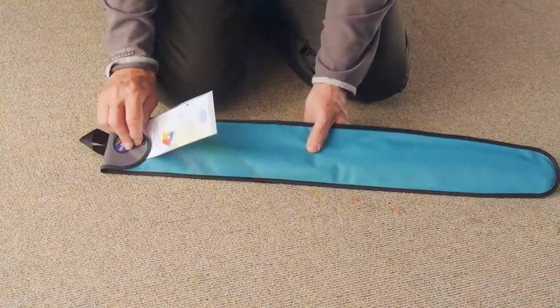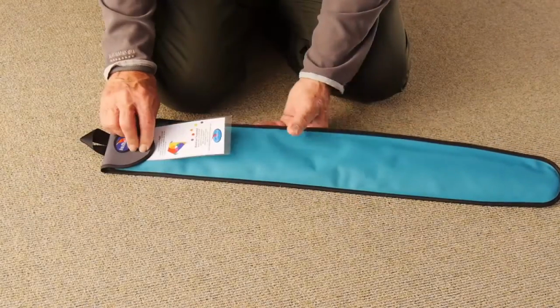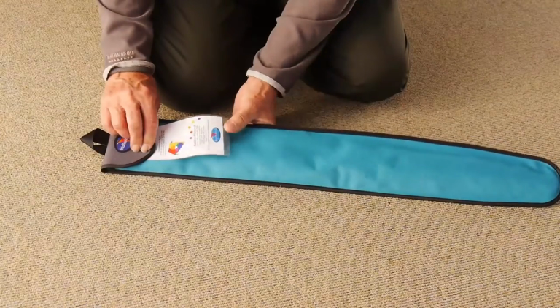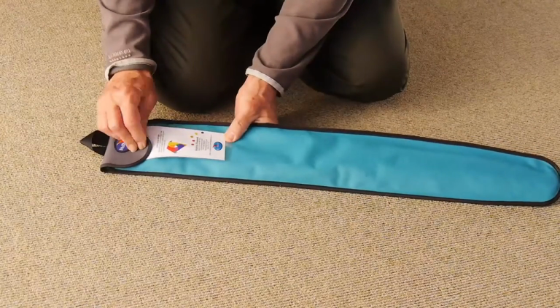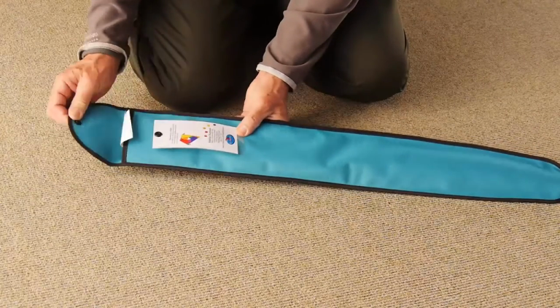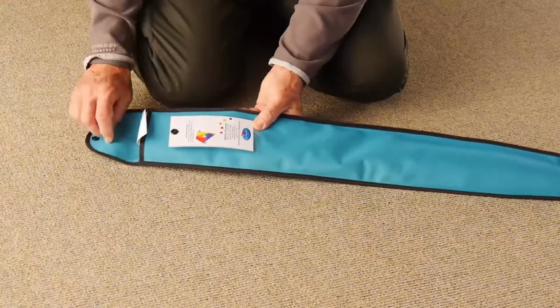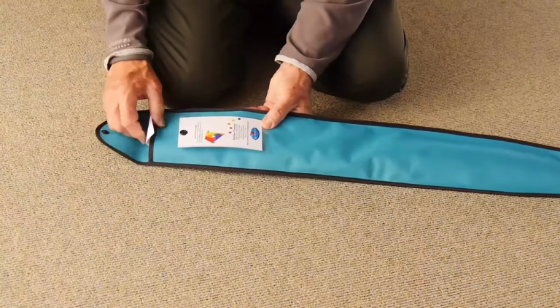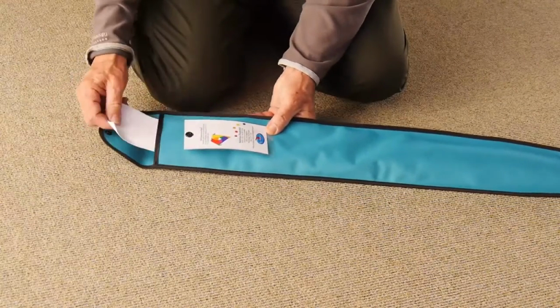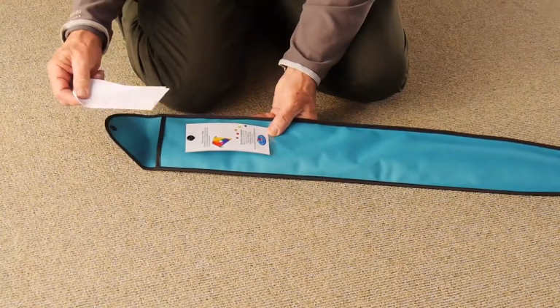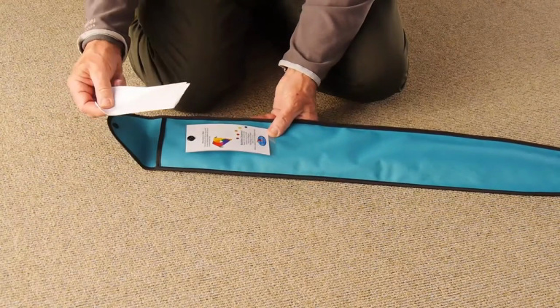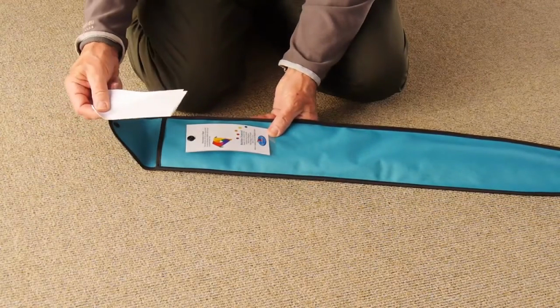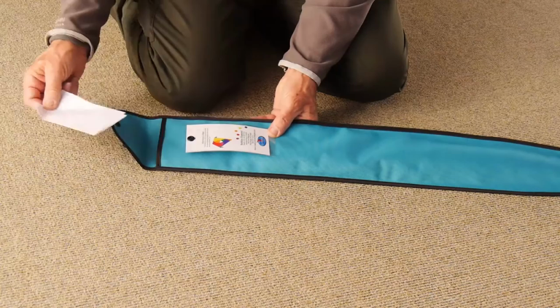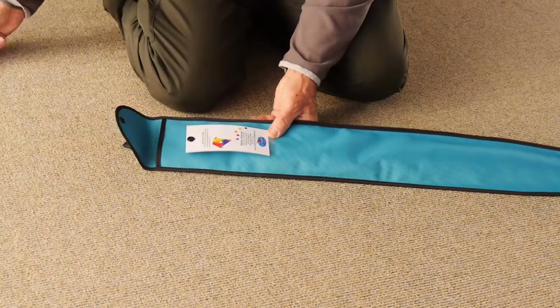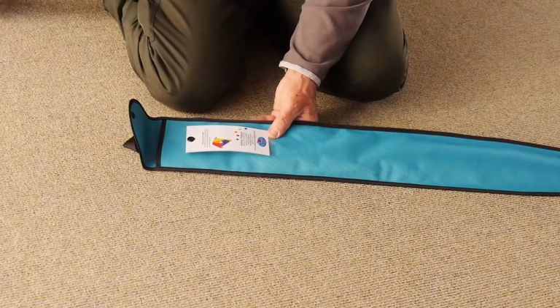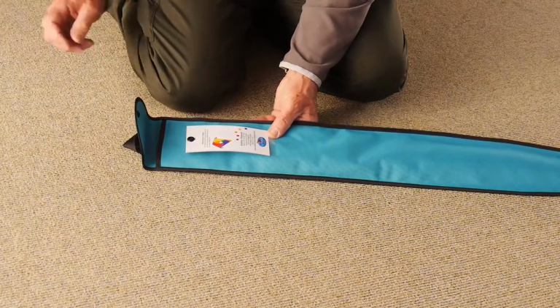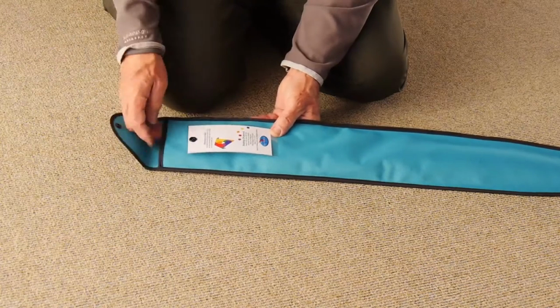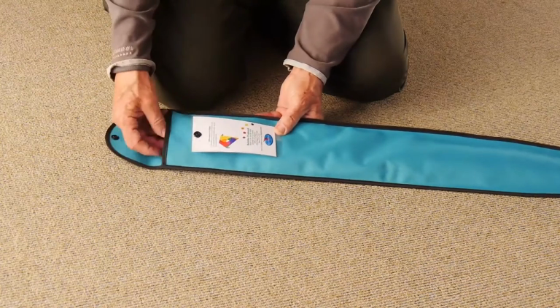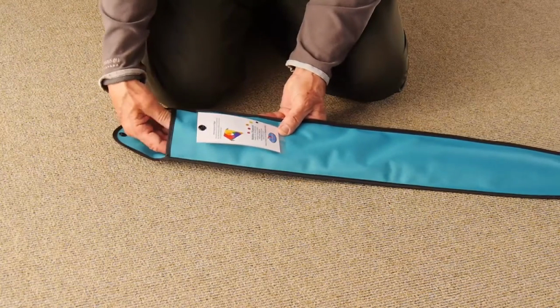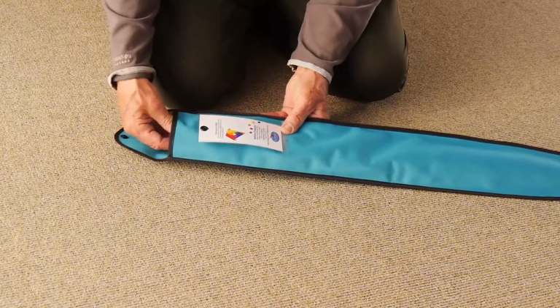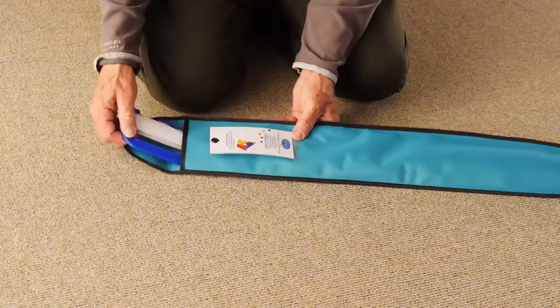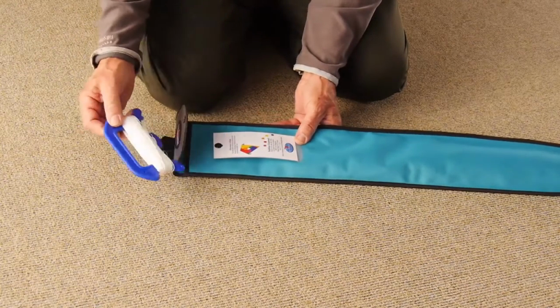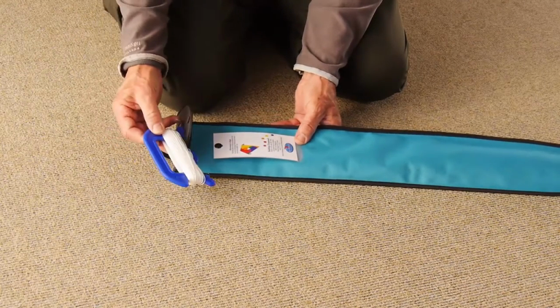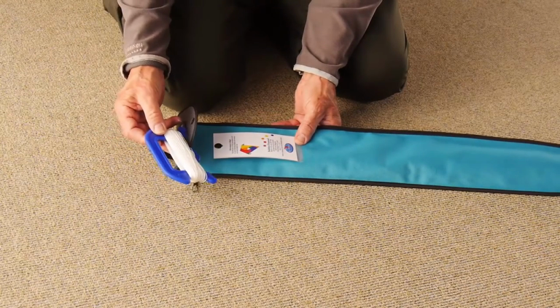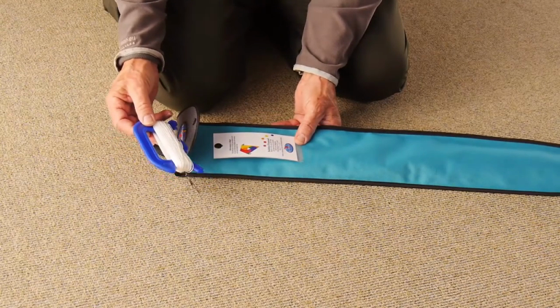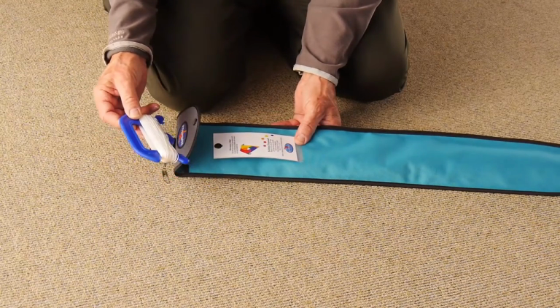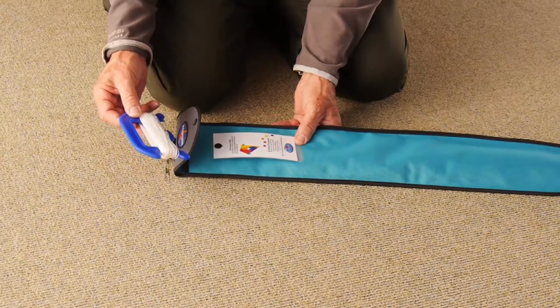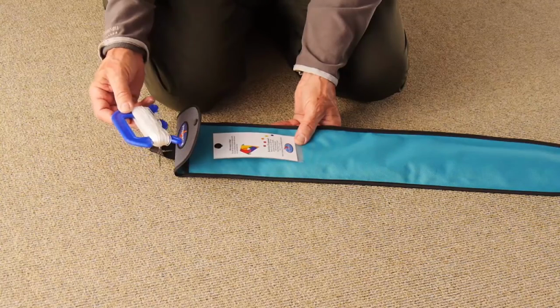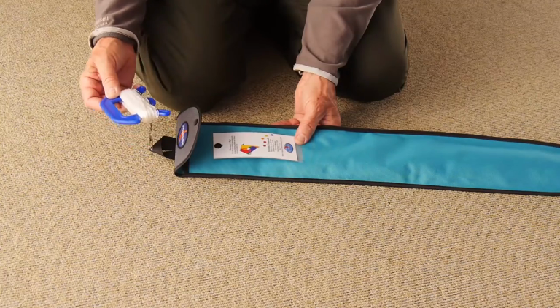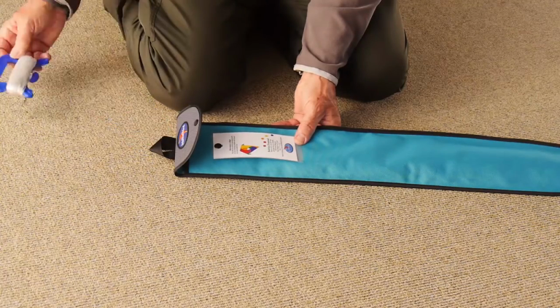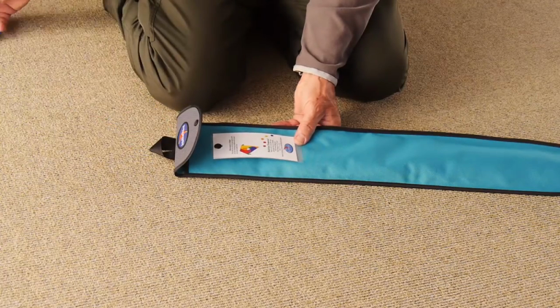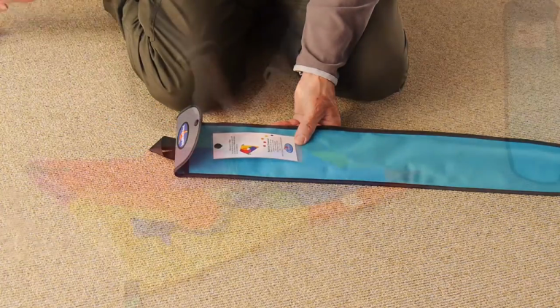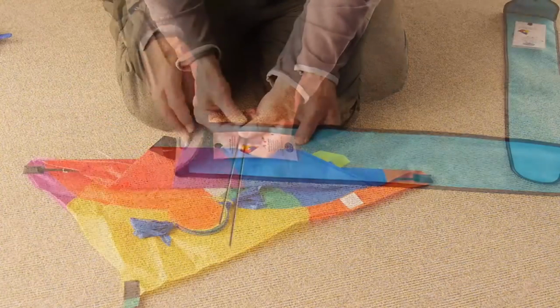It comes in a very durable case. You'll find some instructions, very simple, and some good quality braided Dacron flying line.